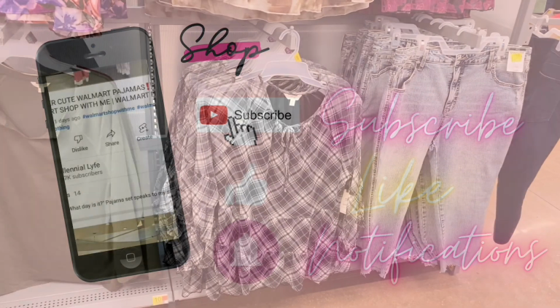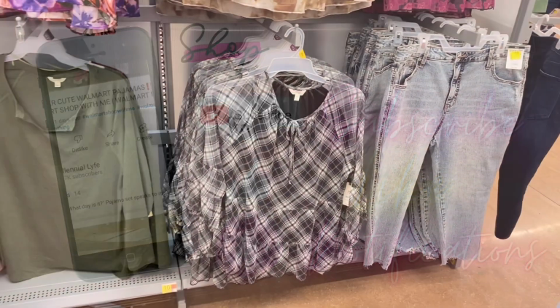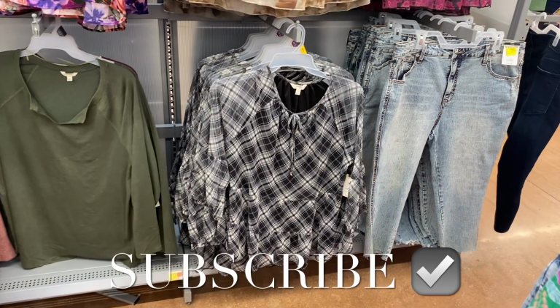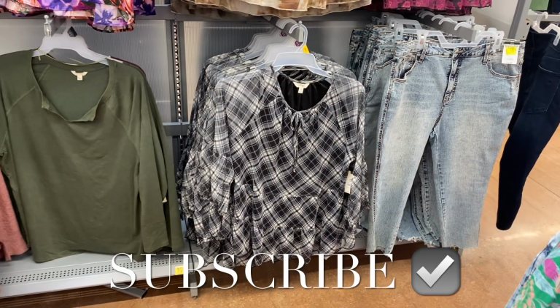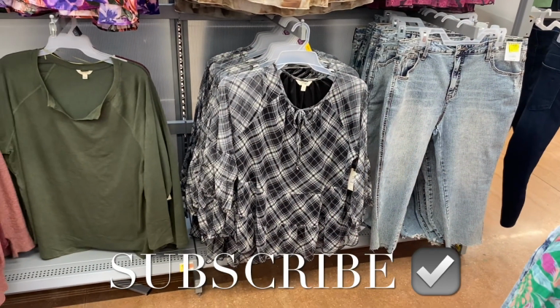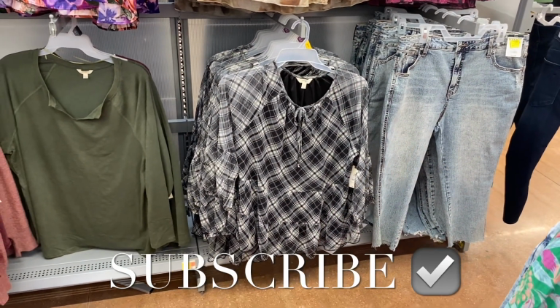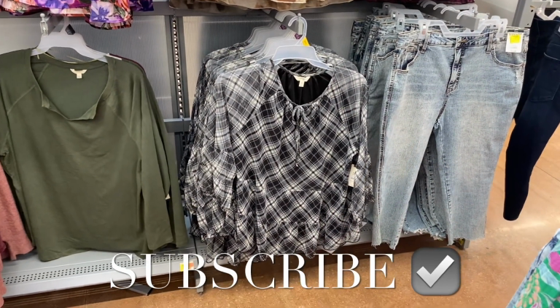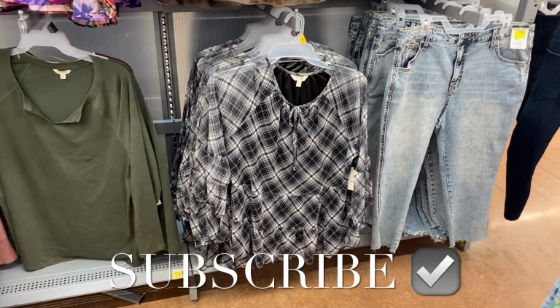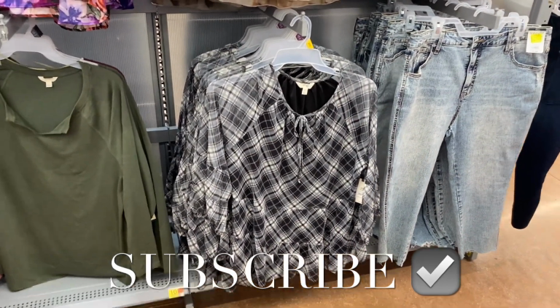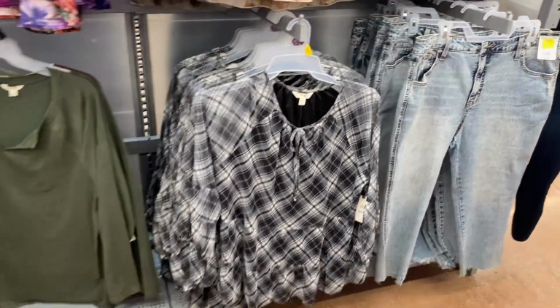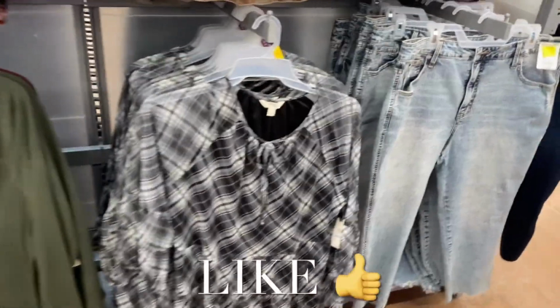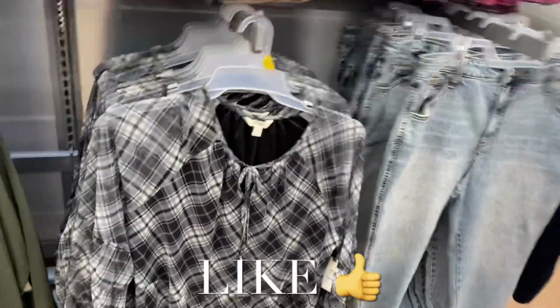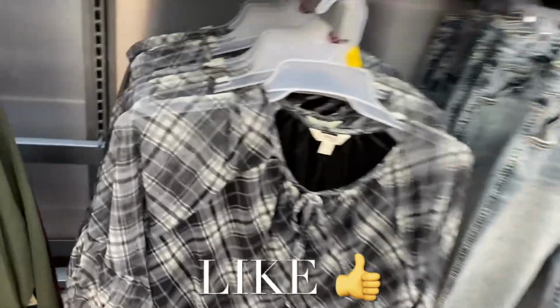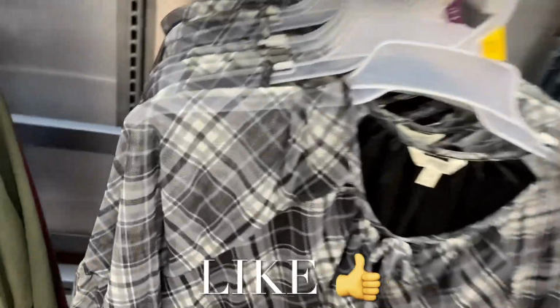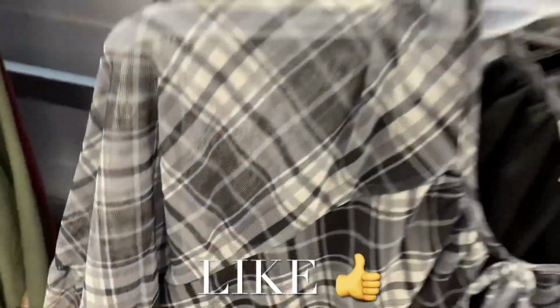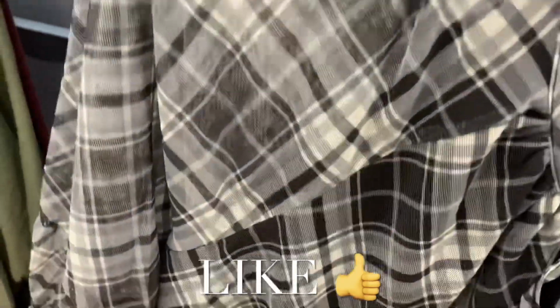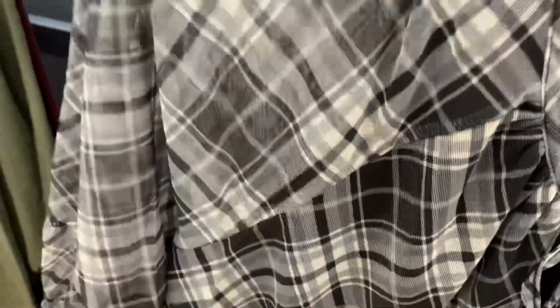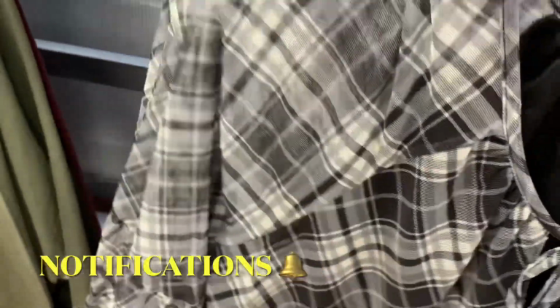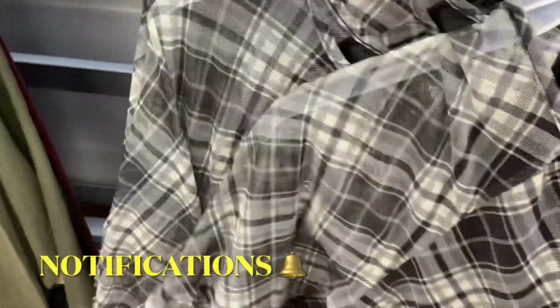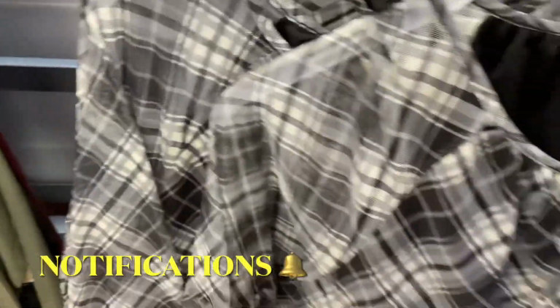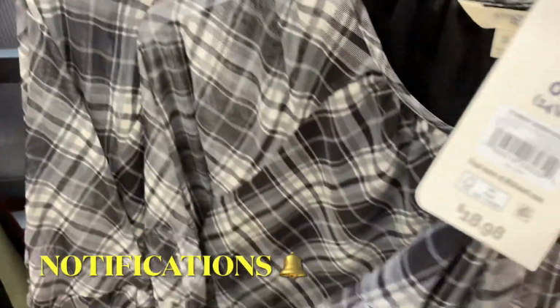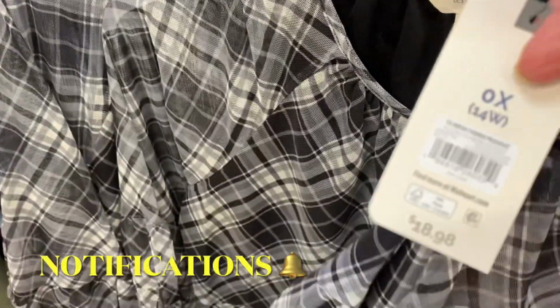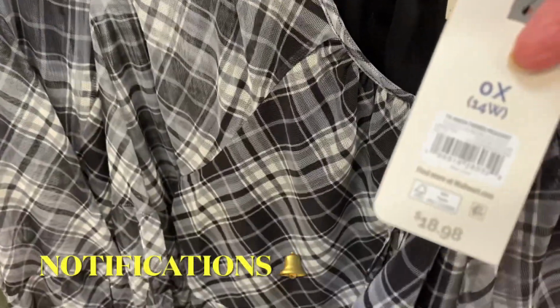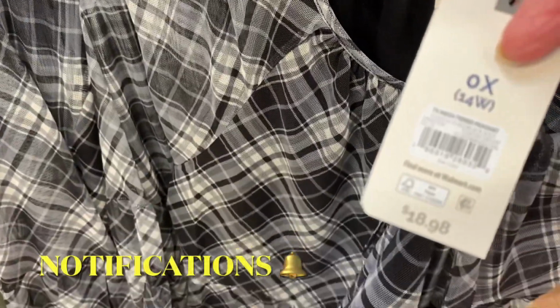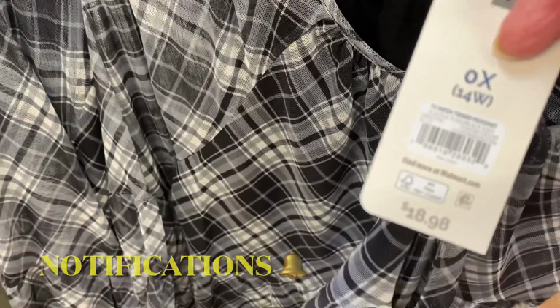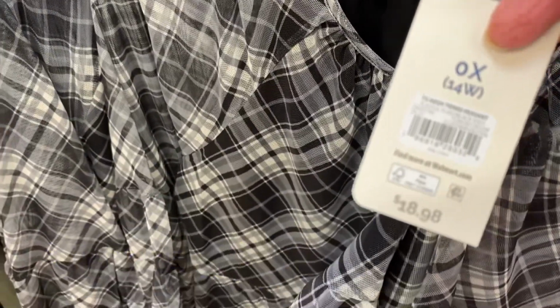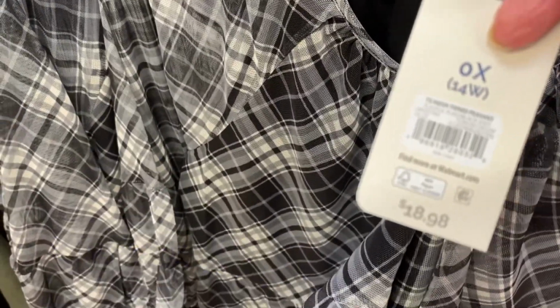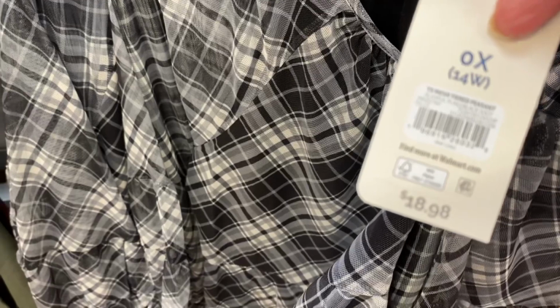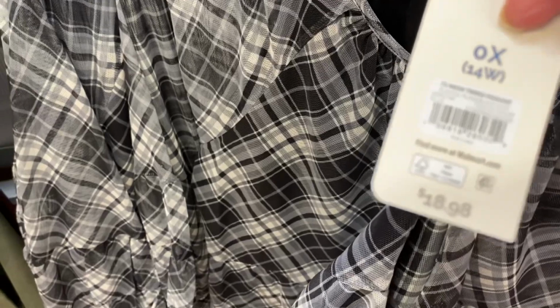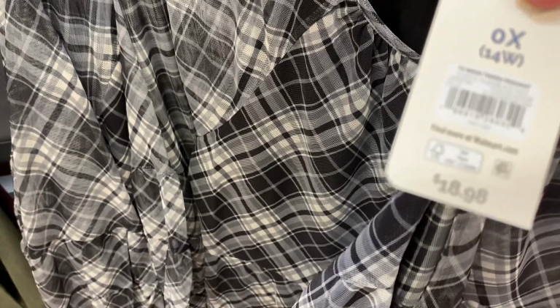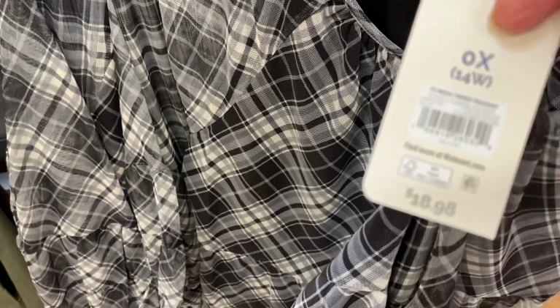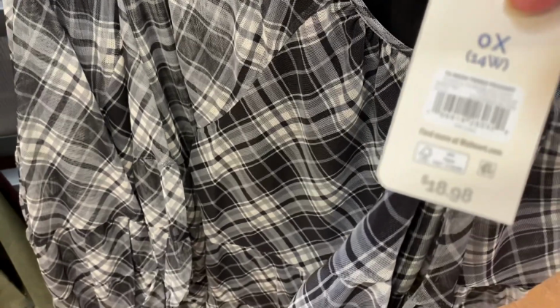Hey, welcome back to my channel! I'm at Walmart and they have so much new plus-size clothes again. They'll probably have more next time I come too because they're getting all the fall stuff out and the clearance is going away.